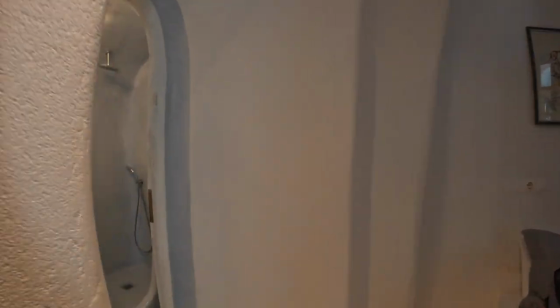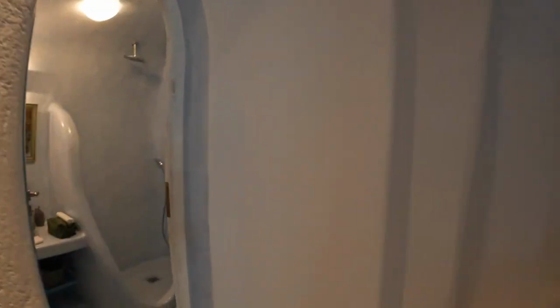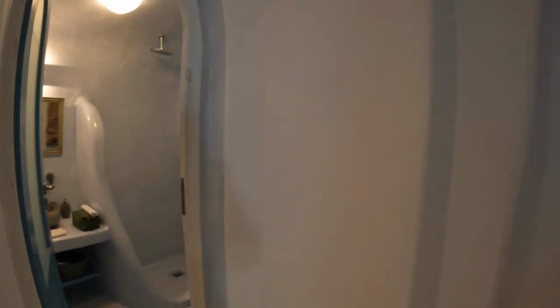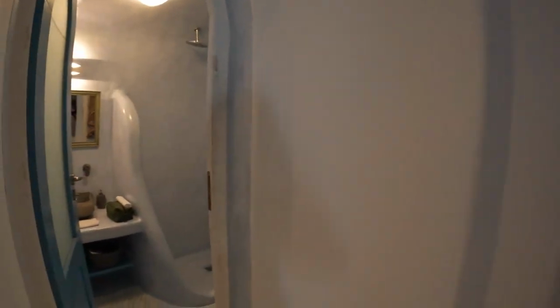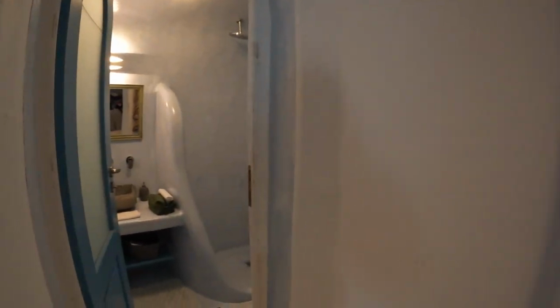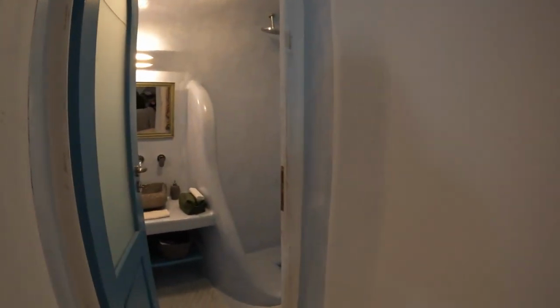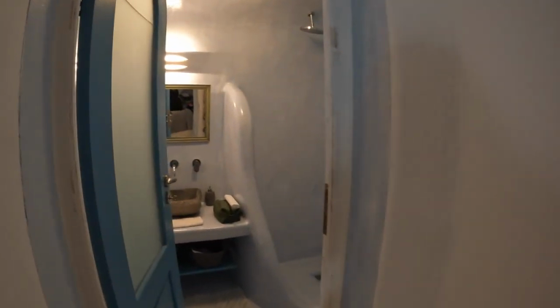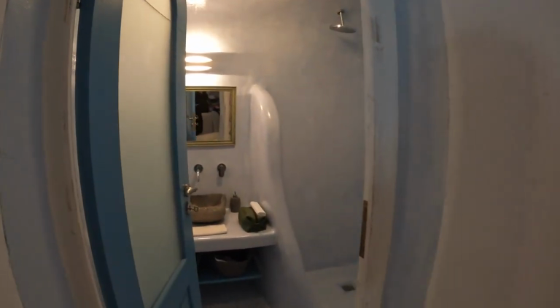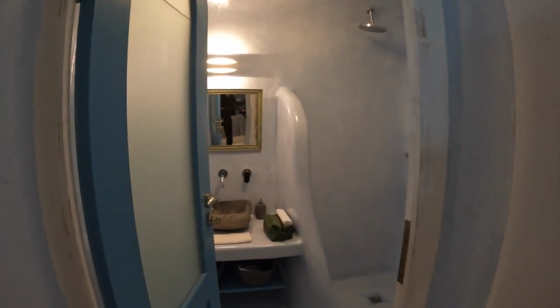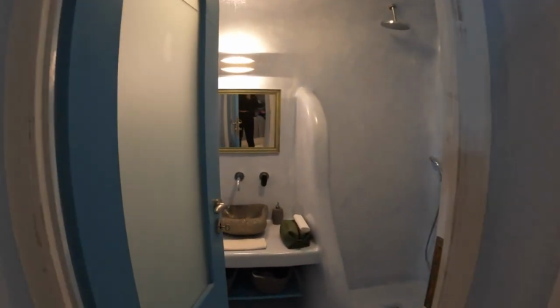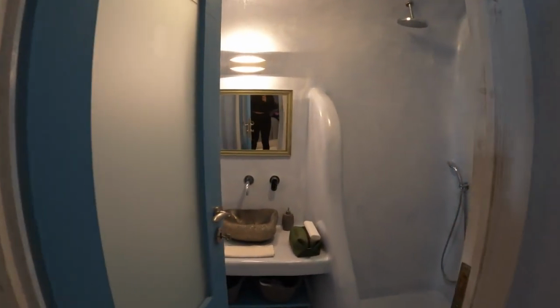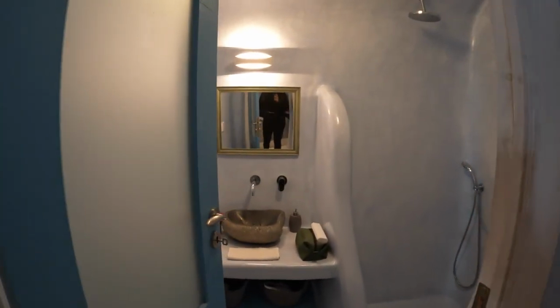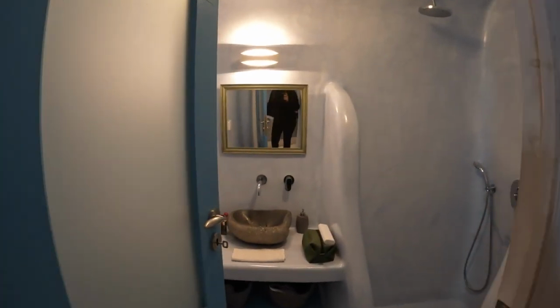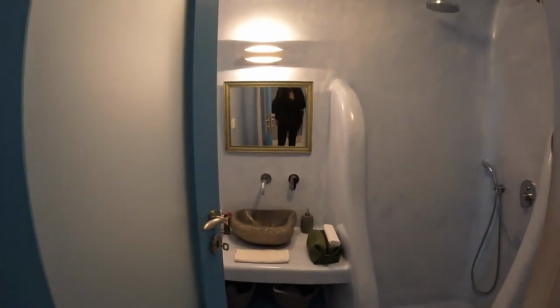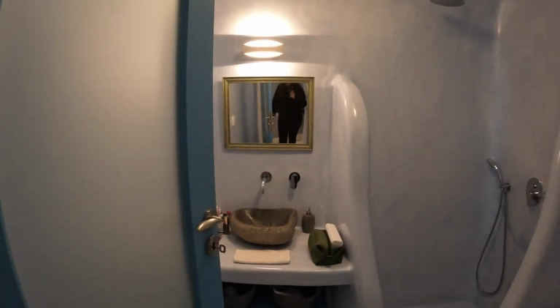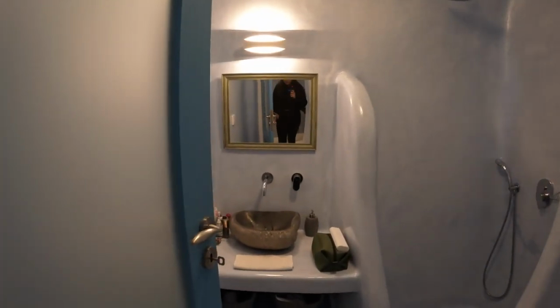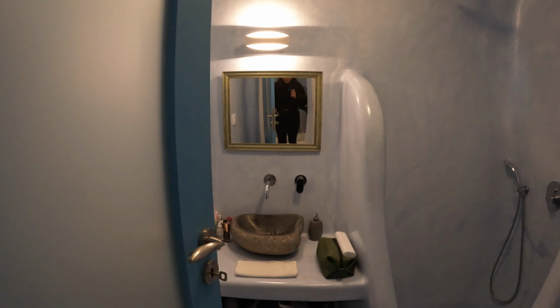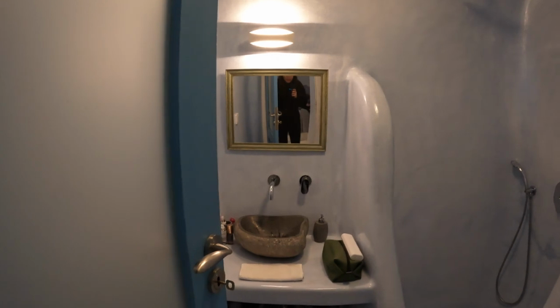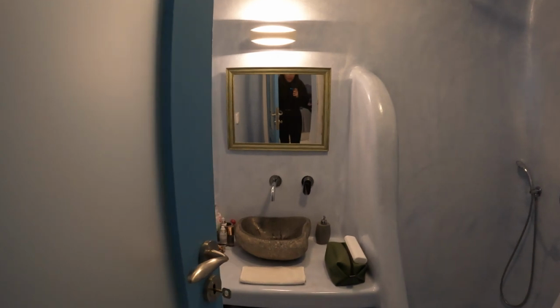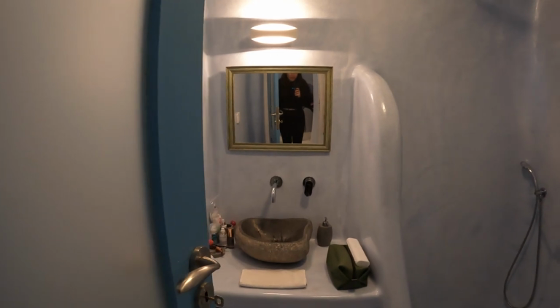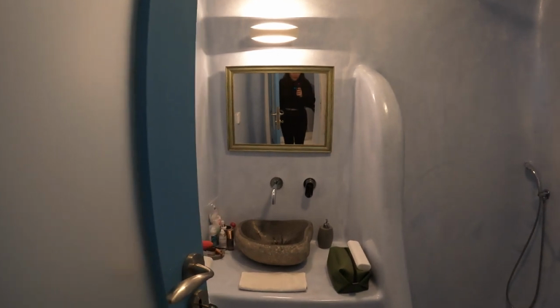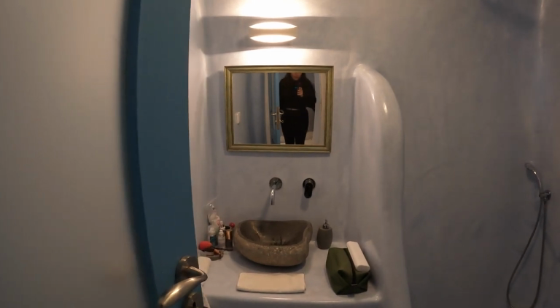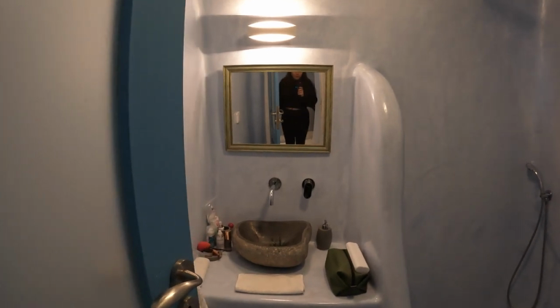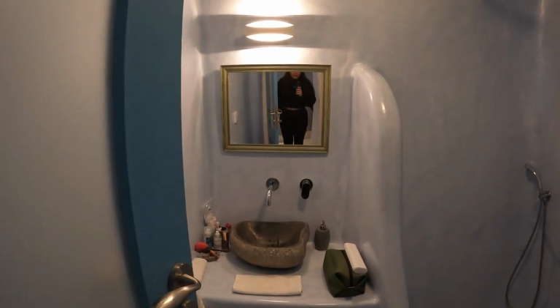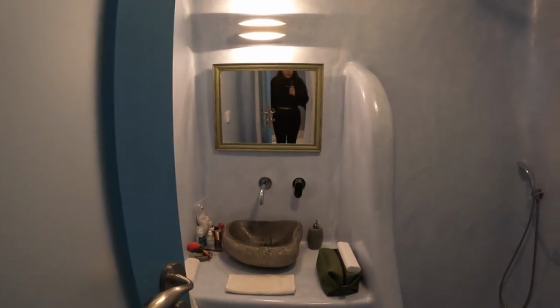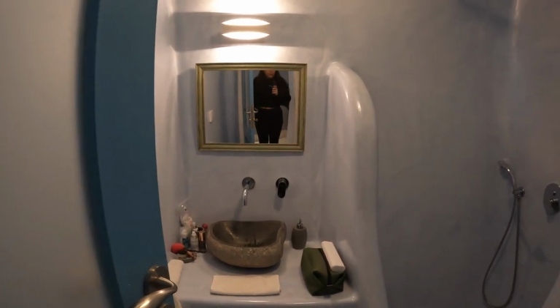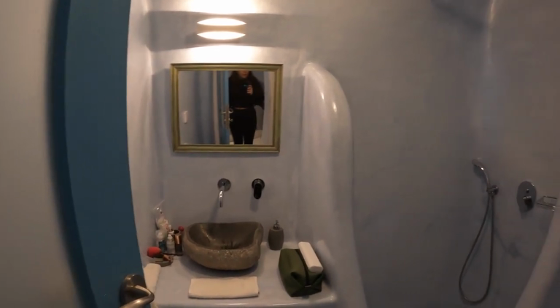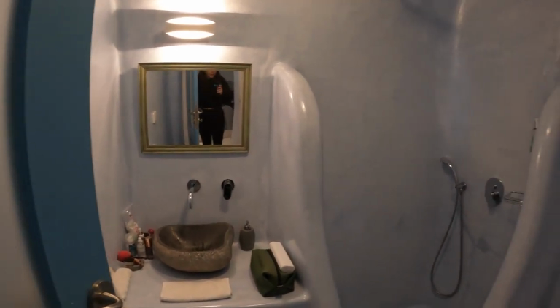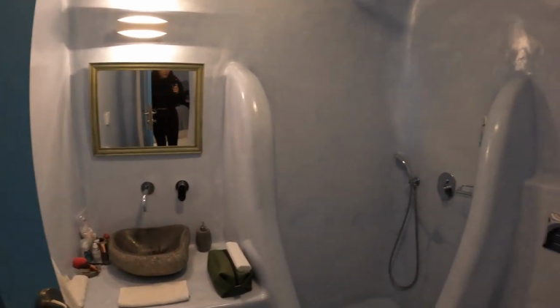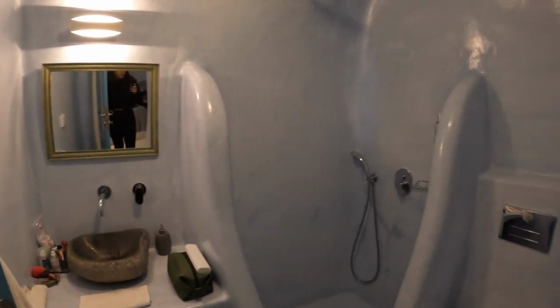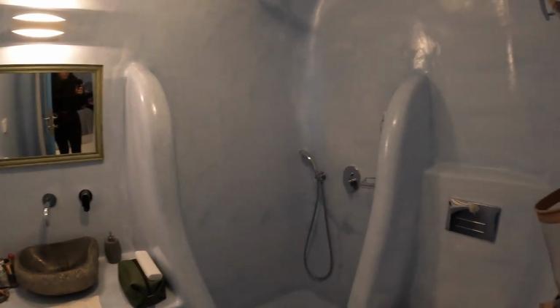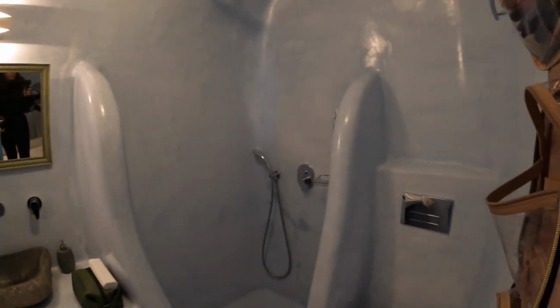Over here you have one of the two bathrooms. Both bathrooms are connected to the rooms.